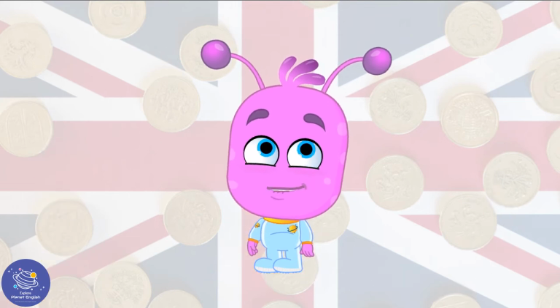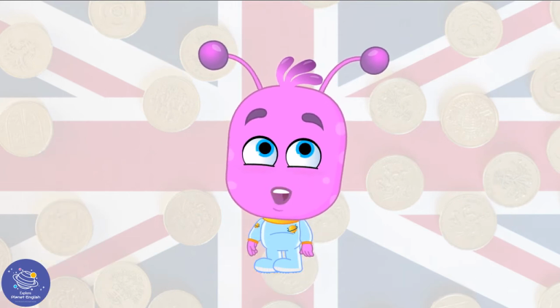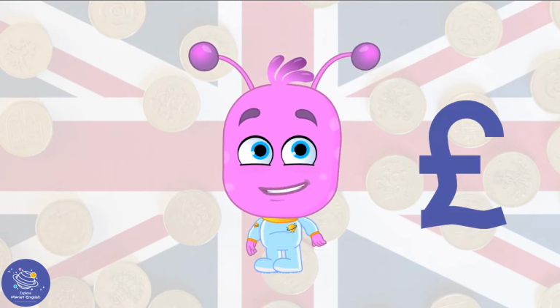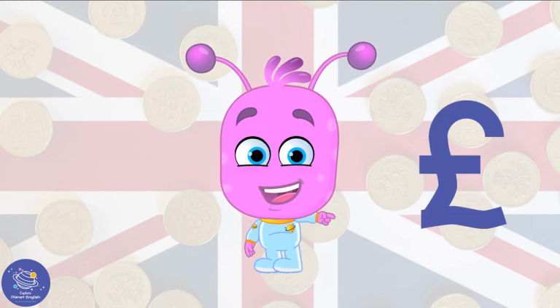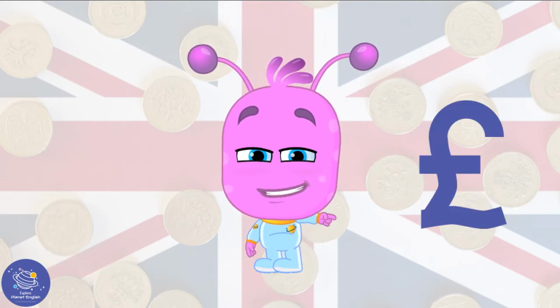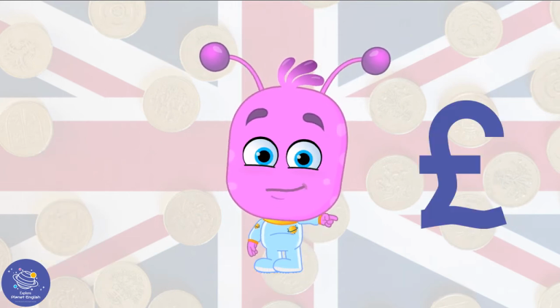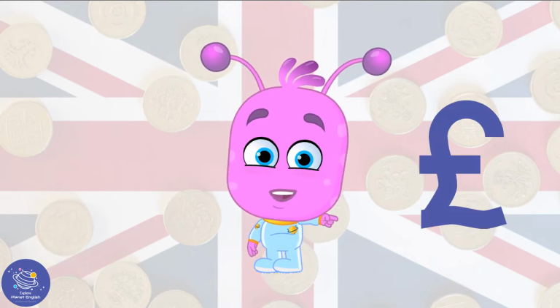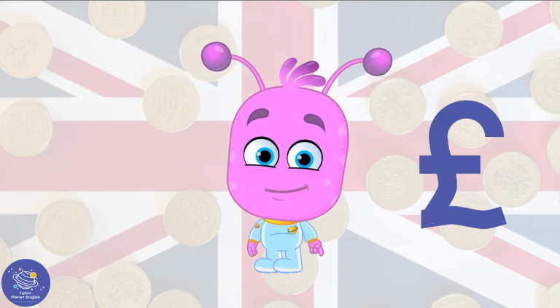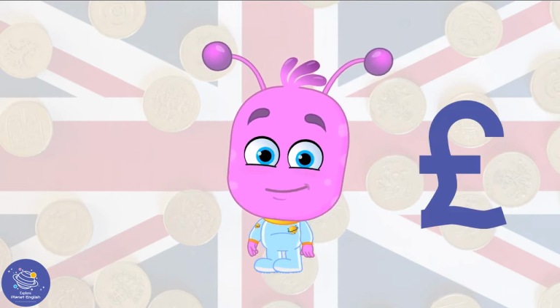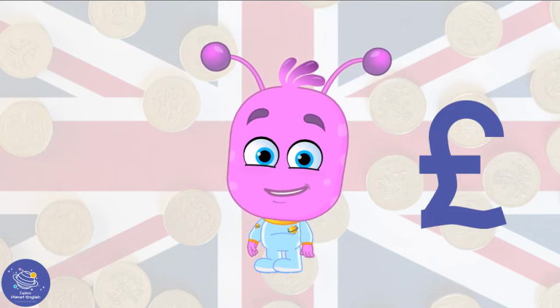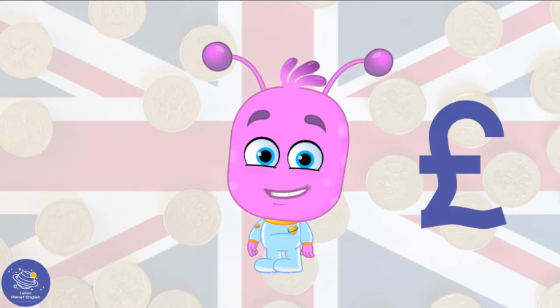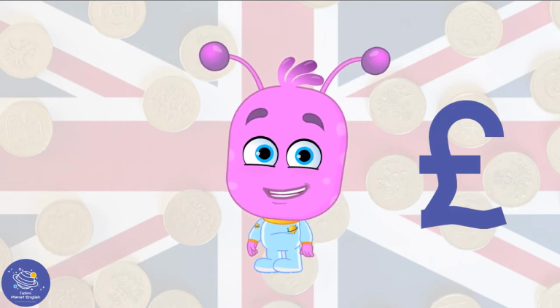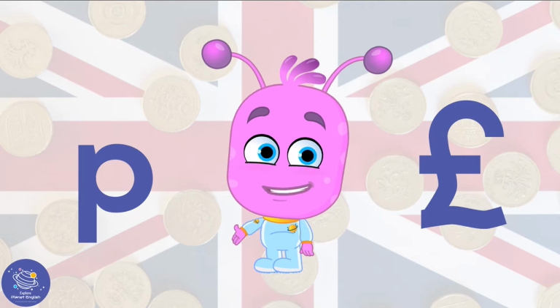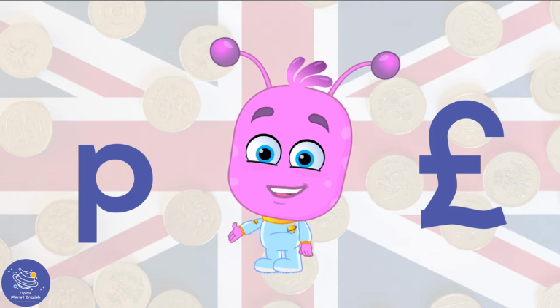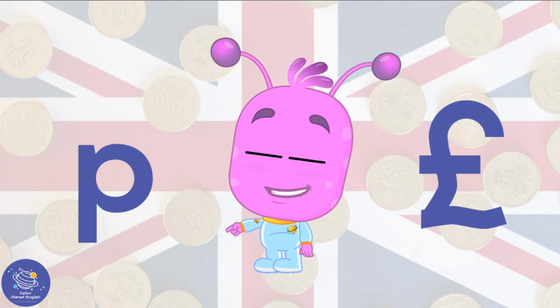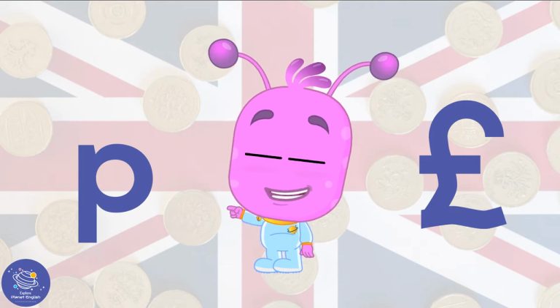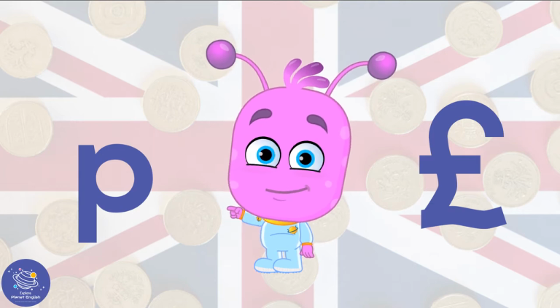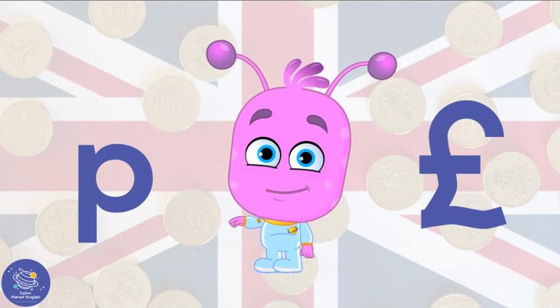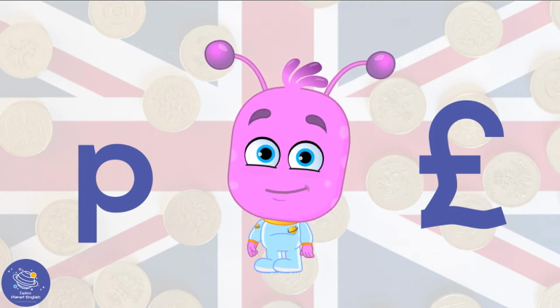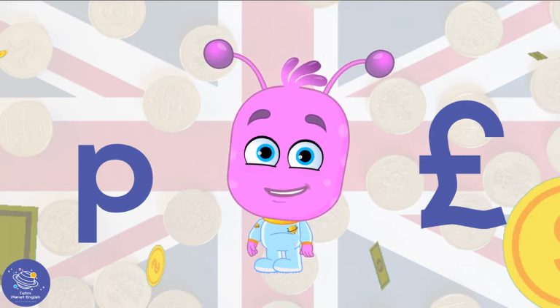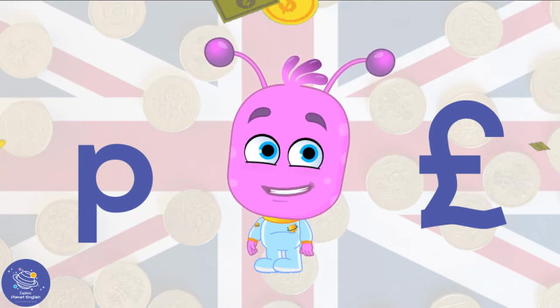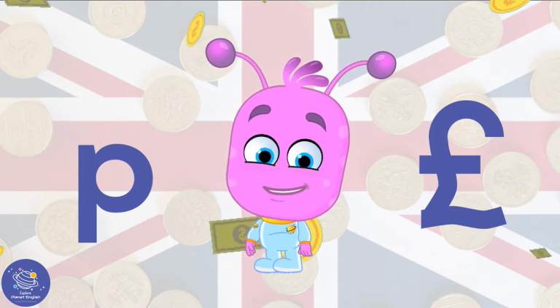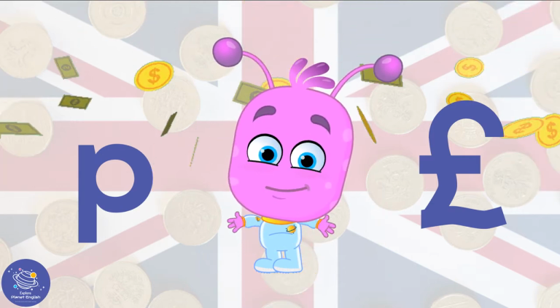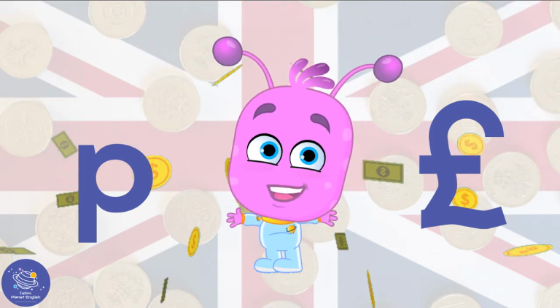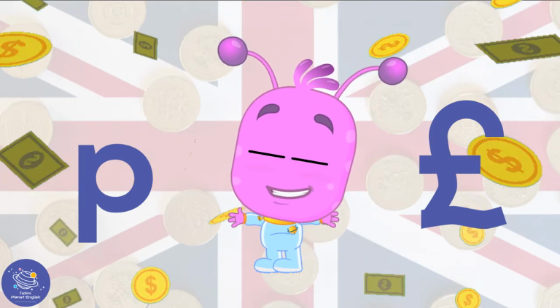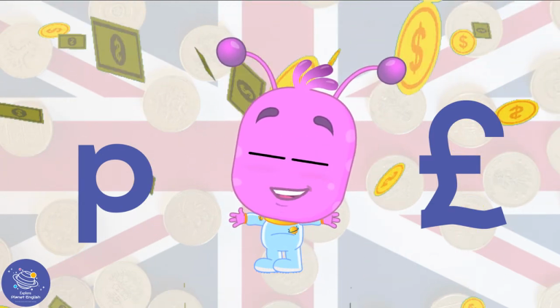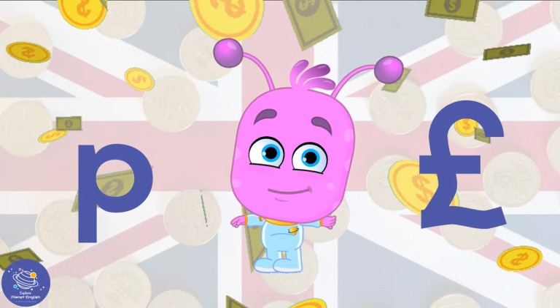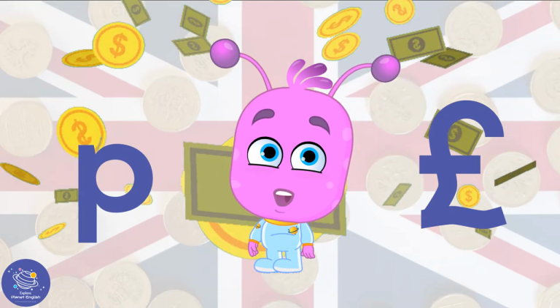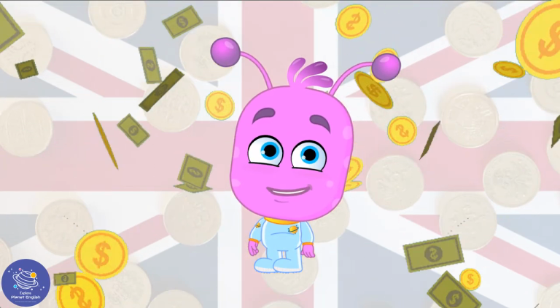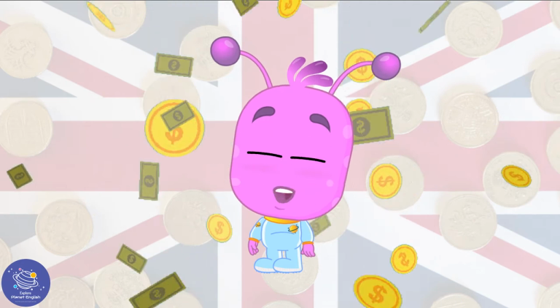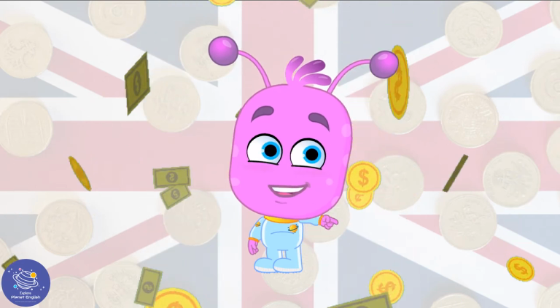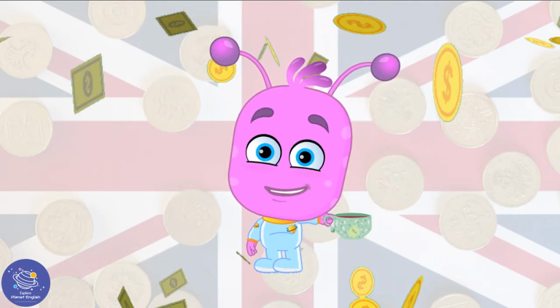A pound sign looks like this and for pence we use a small p. Coins and notes, coins and notes to buy a lovely cup of tea.